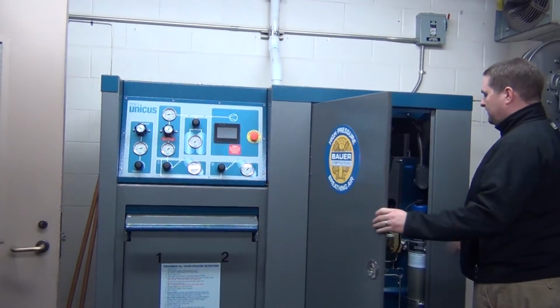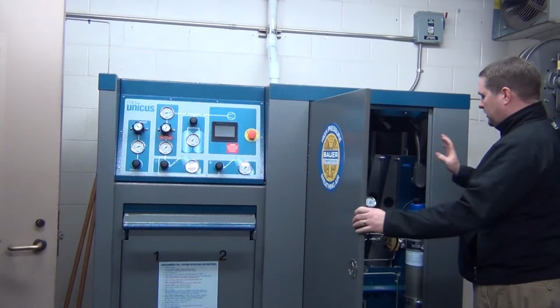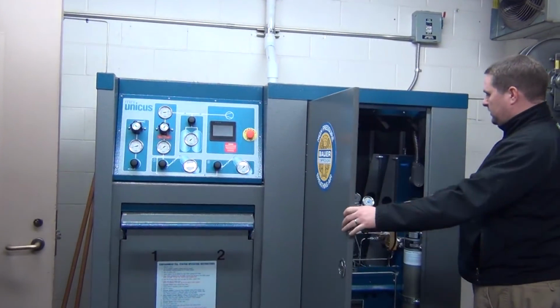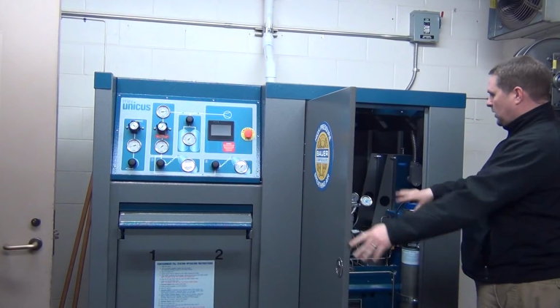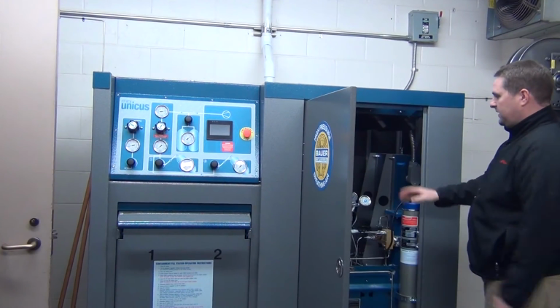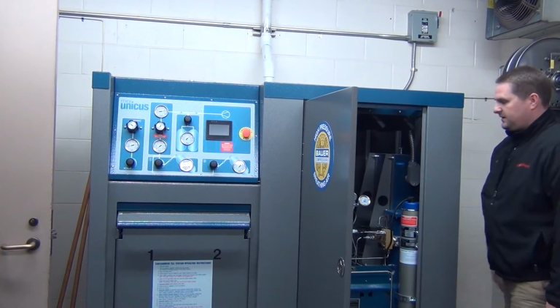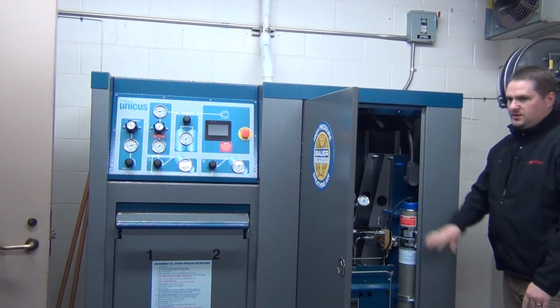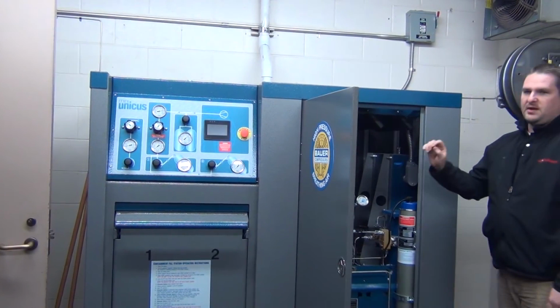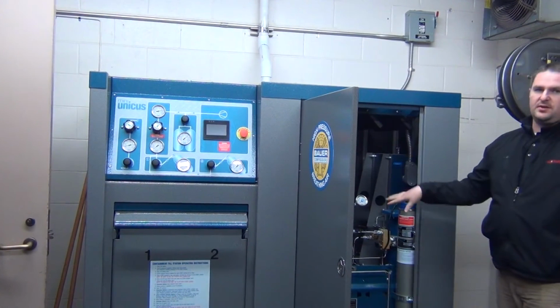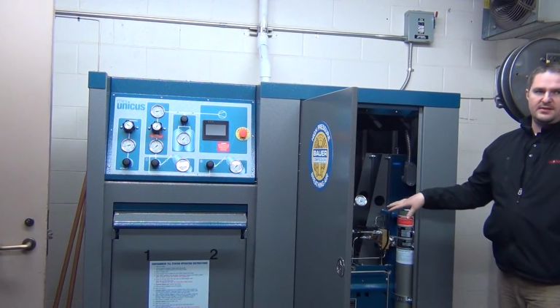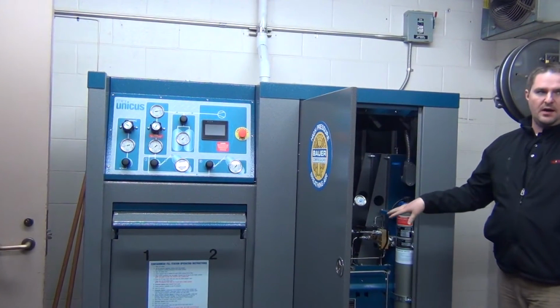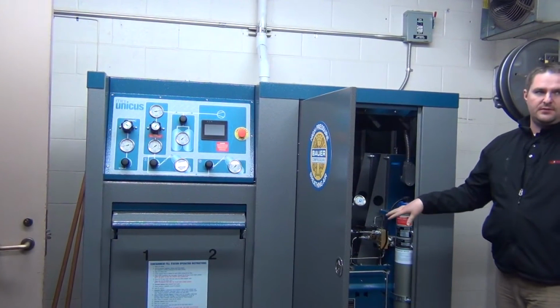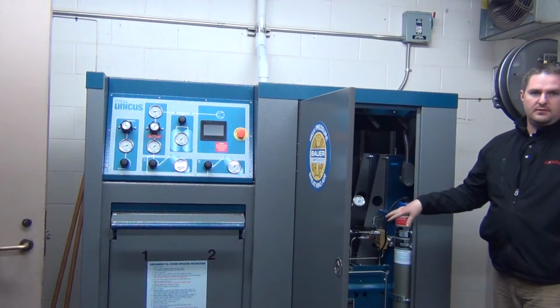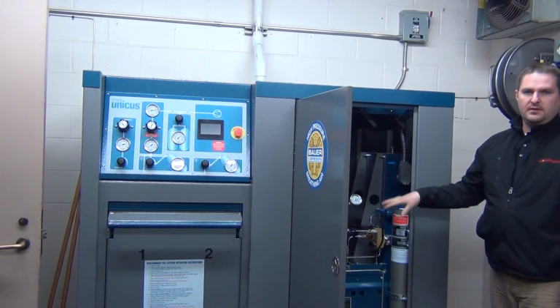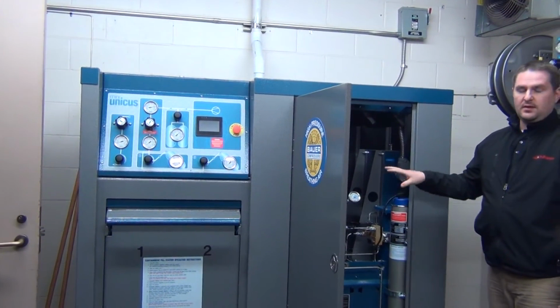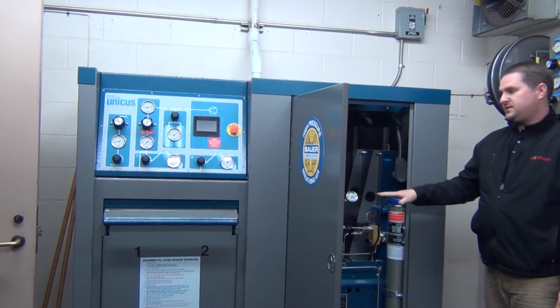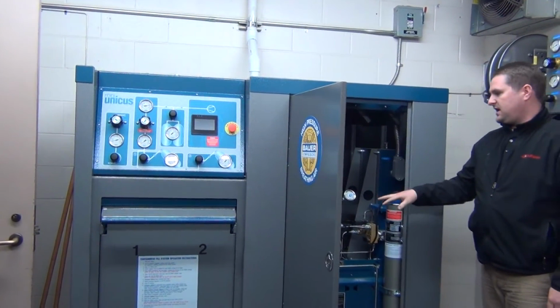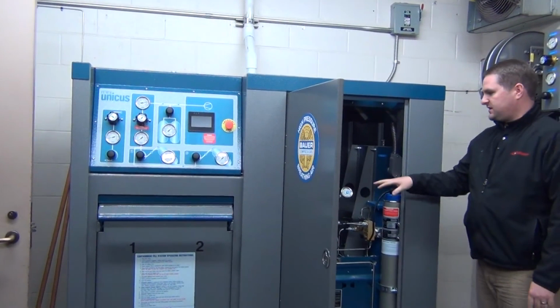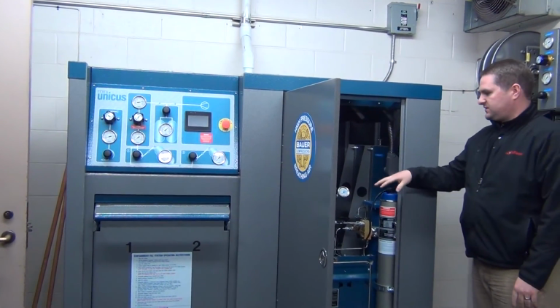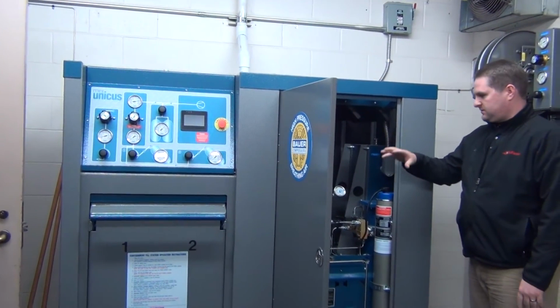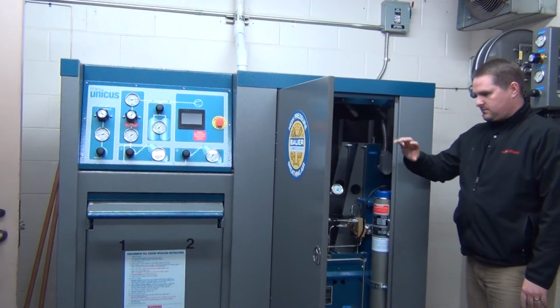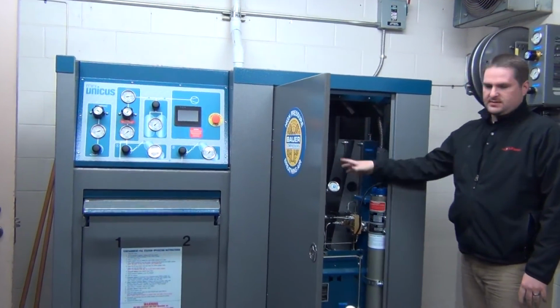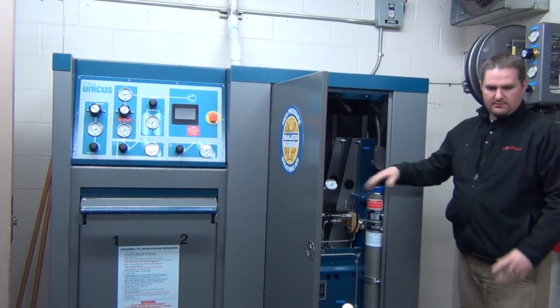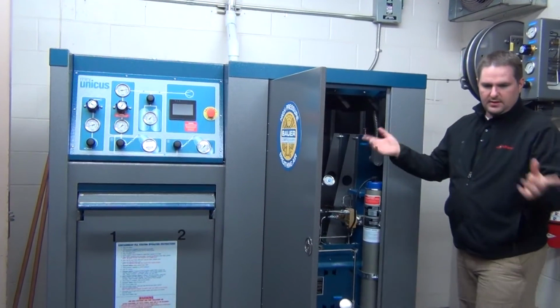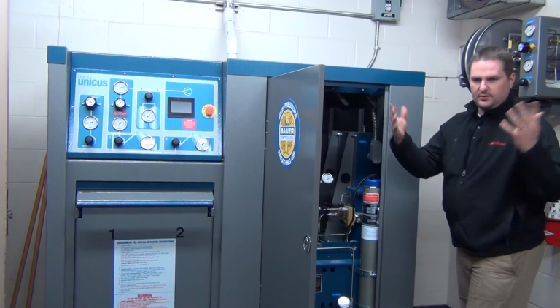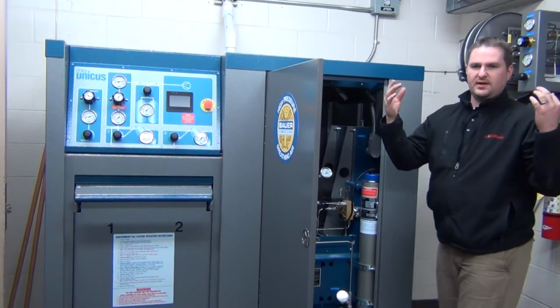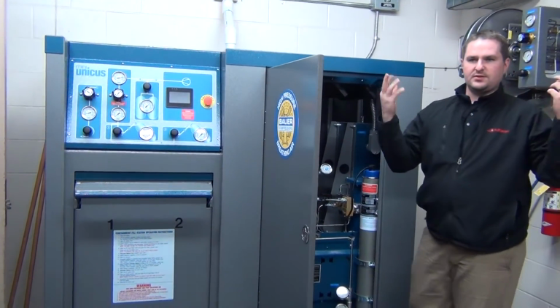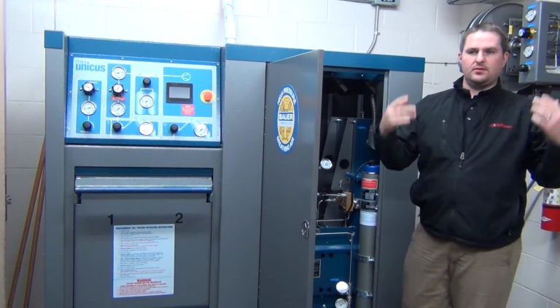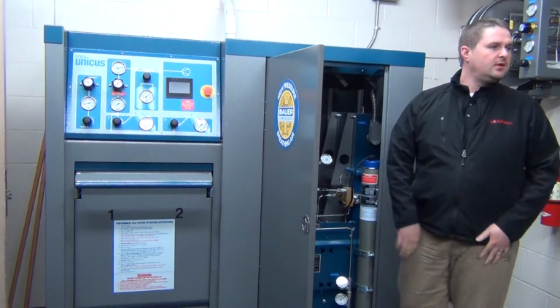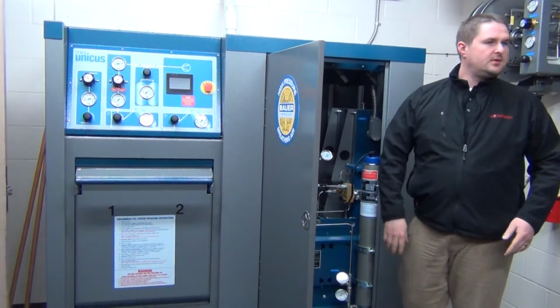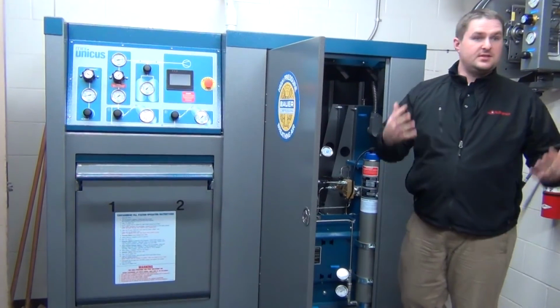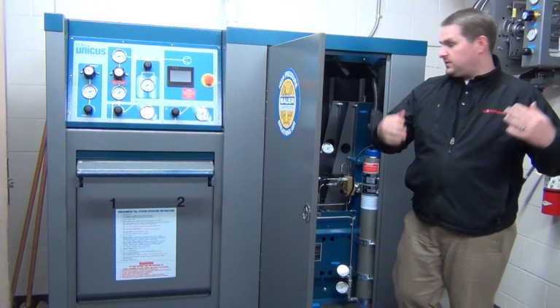Before you open any of these, you want to make sure that it's off. The reason for that is because there are things that you could lose fingers or digits.